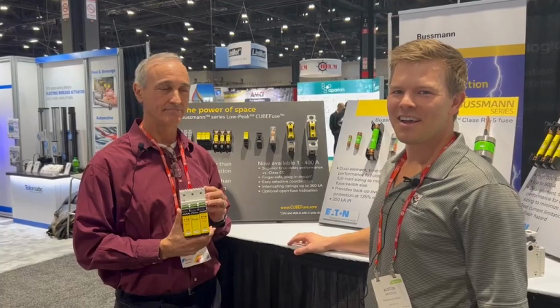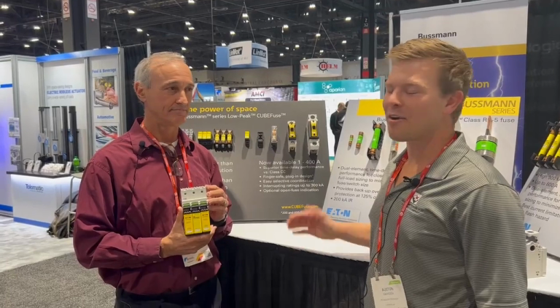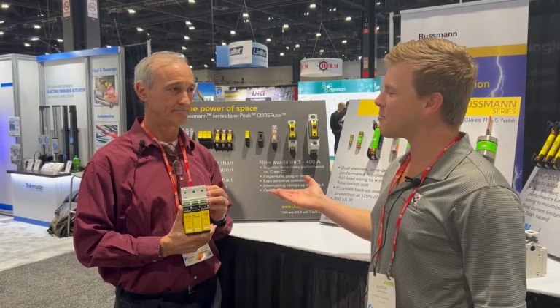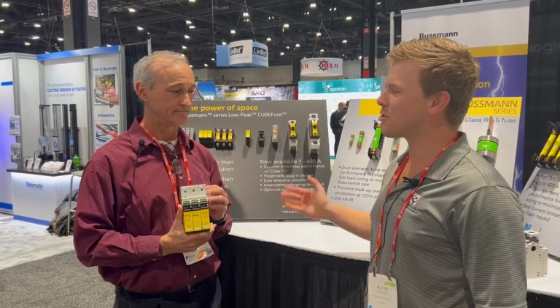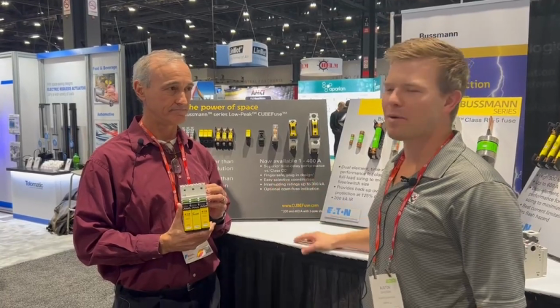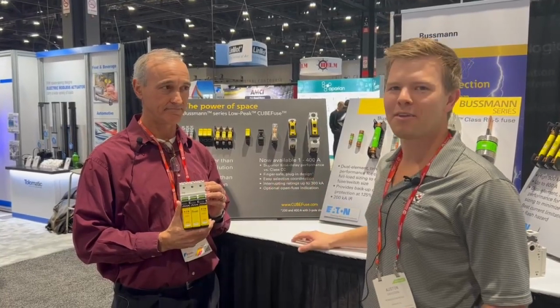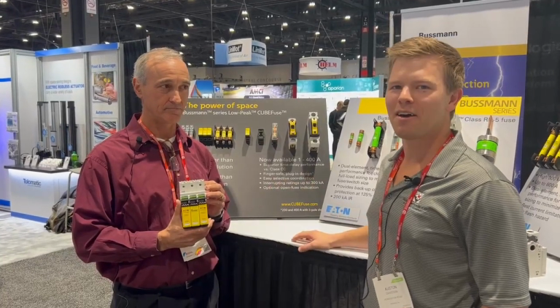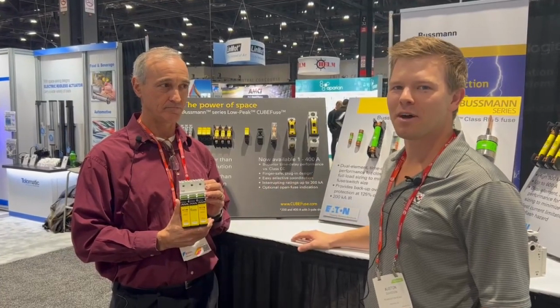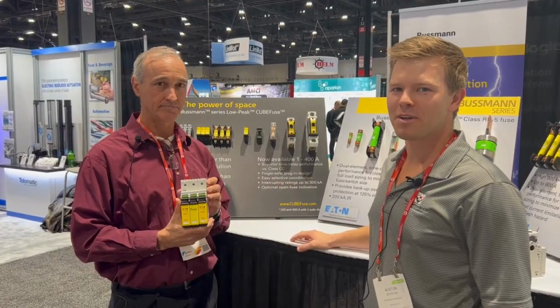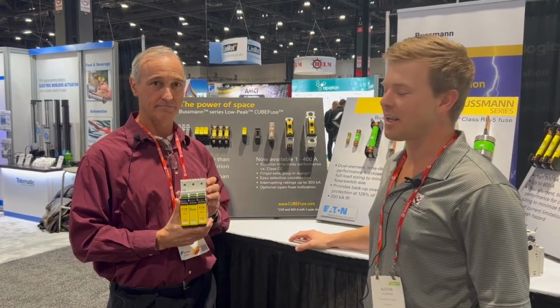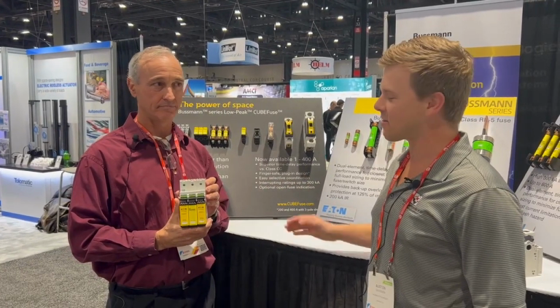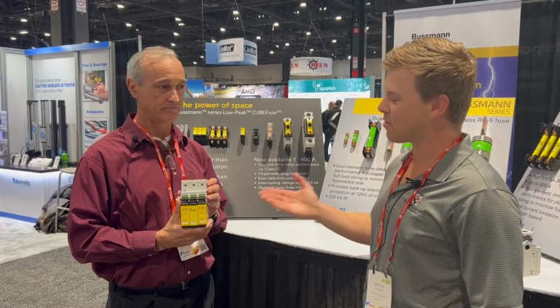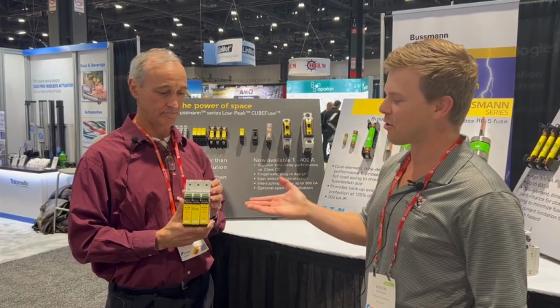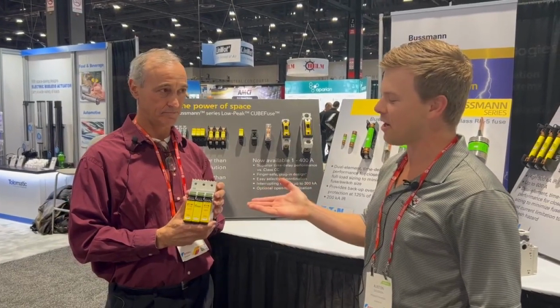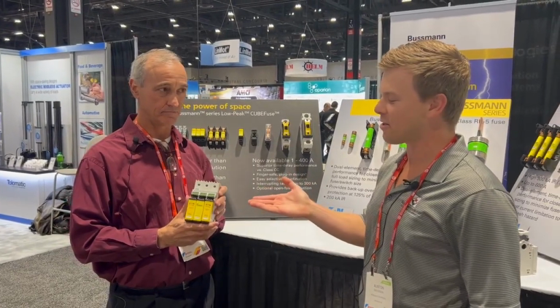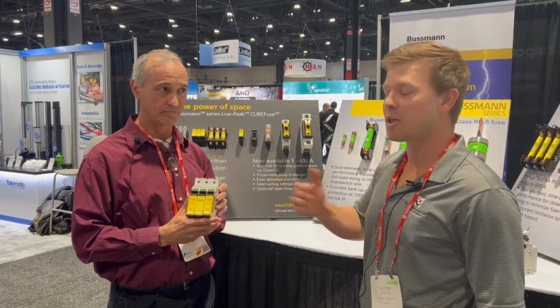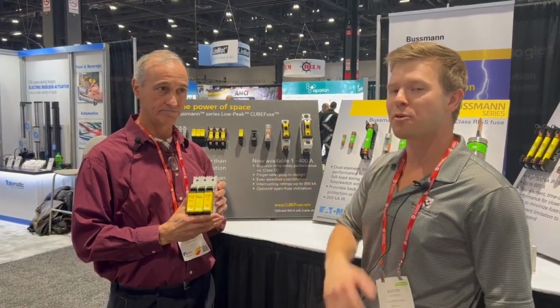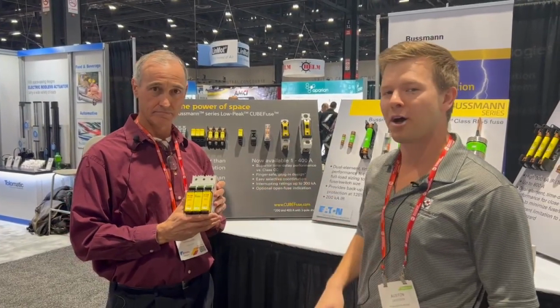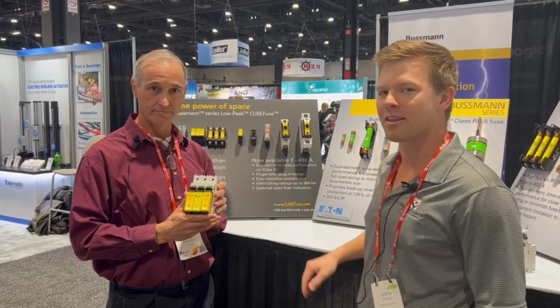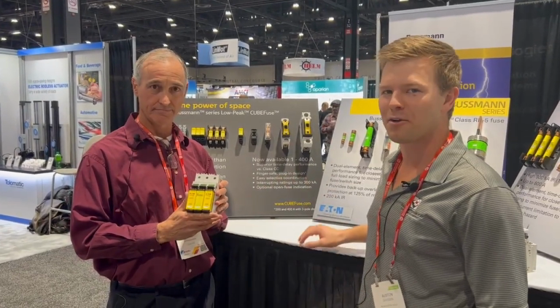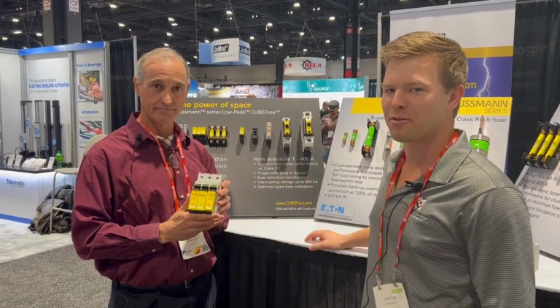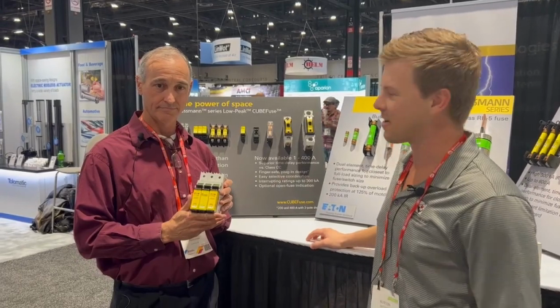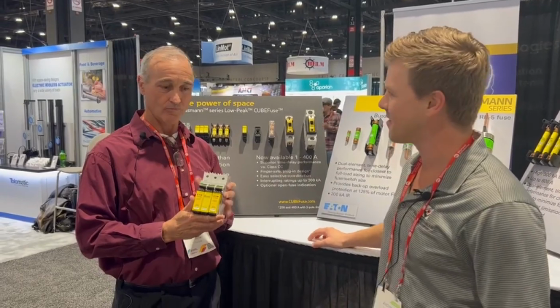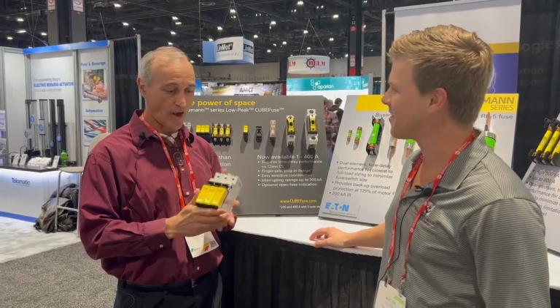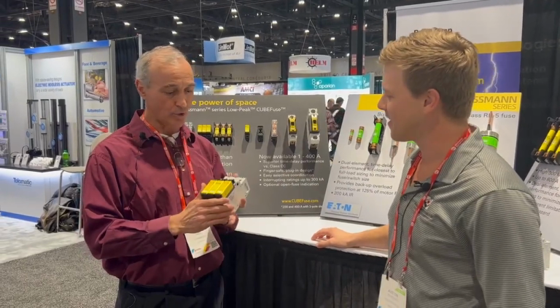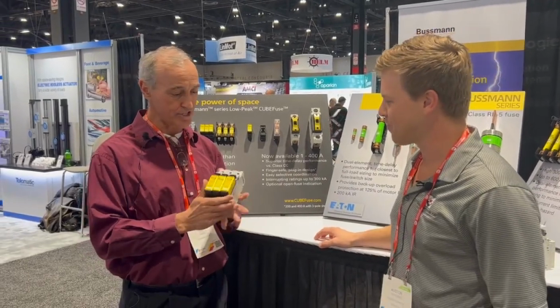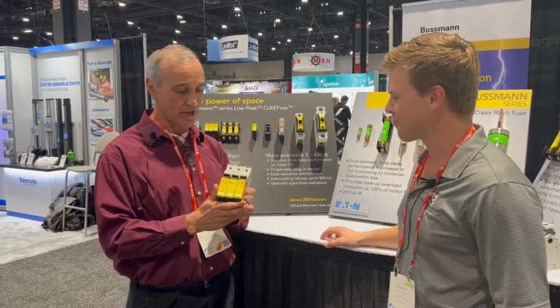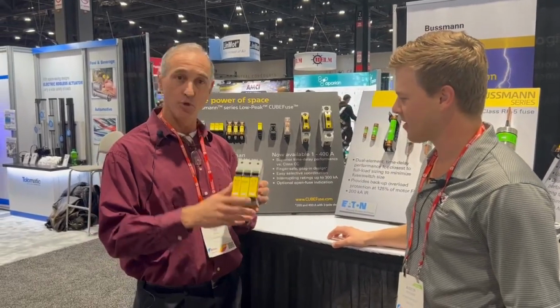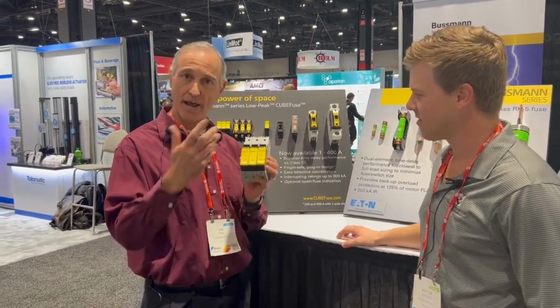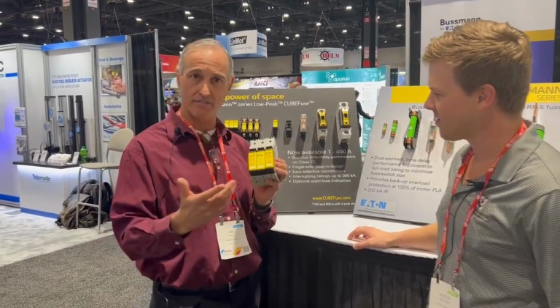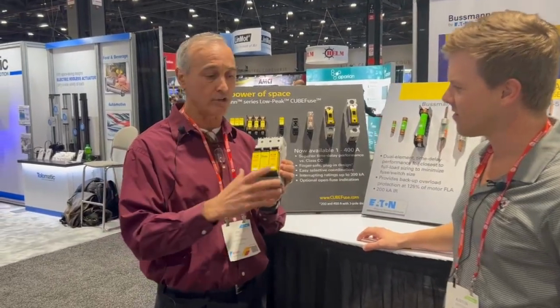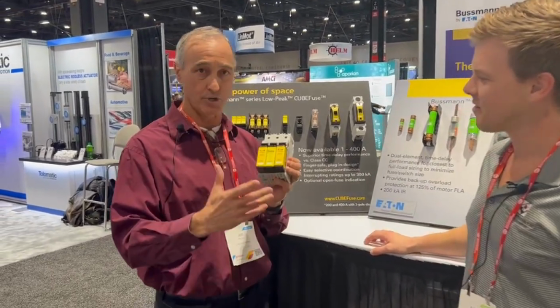Here I am with Joe Pavia of Bussman, and he is going to be showing us the CubeFuse product that they are featuring. So this is a new product, fairly new.